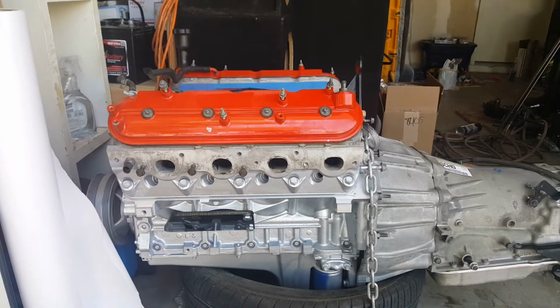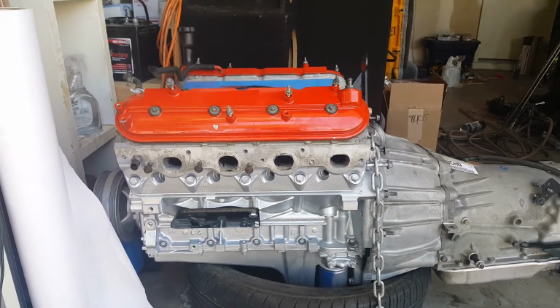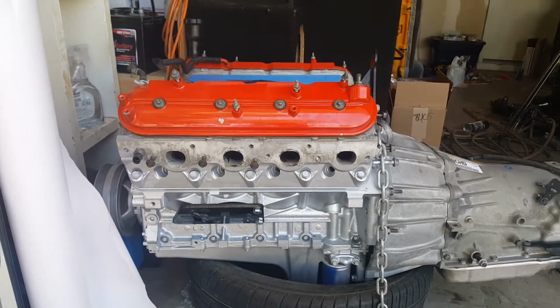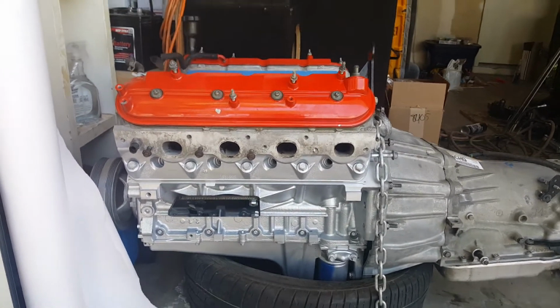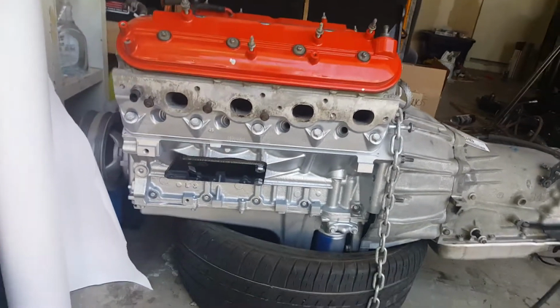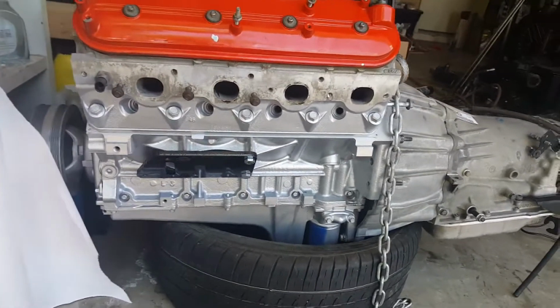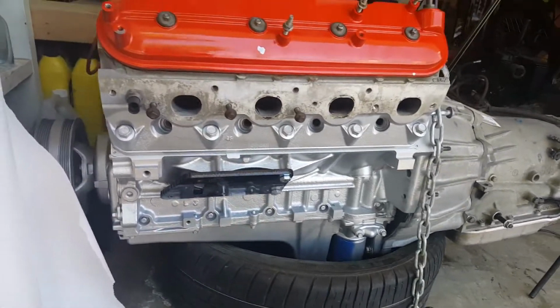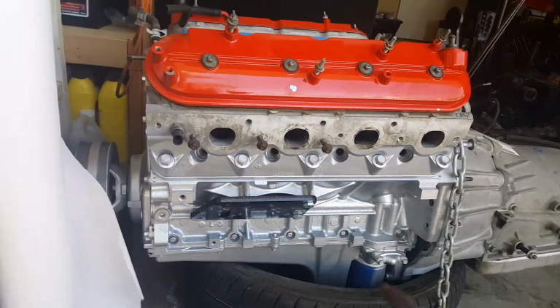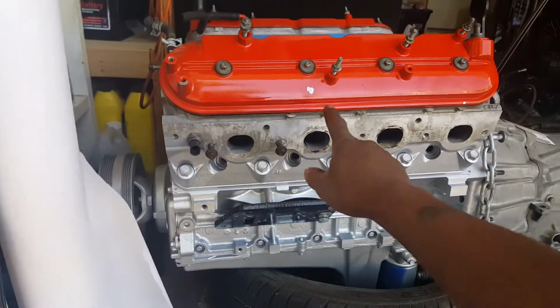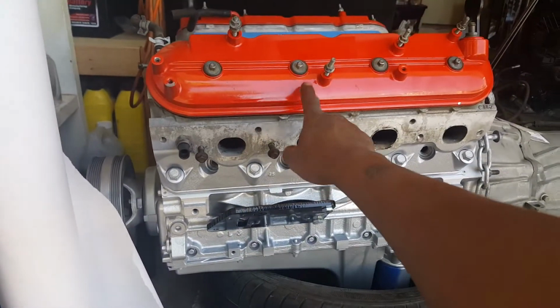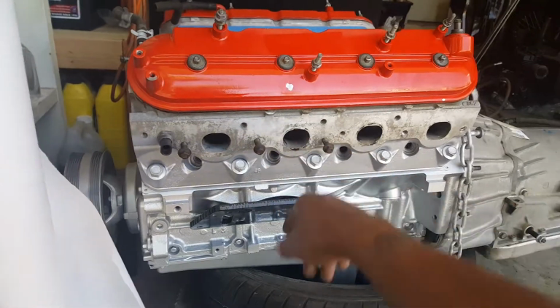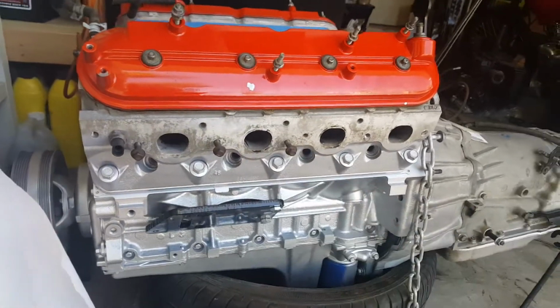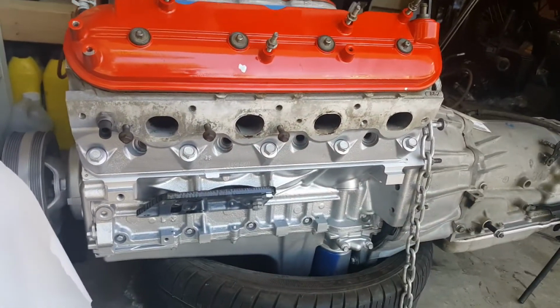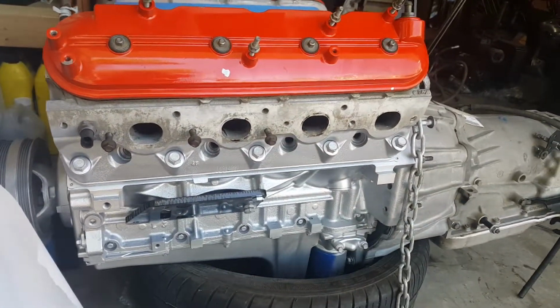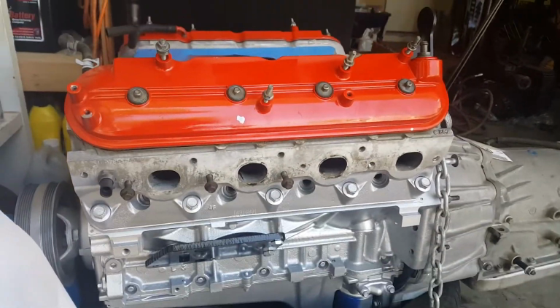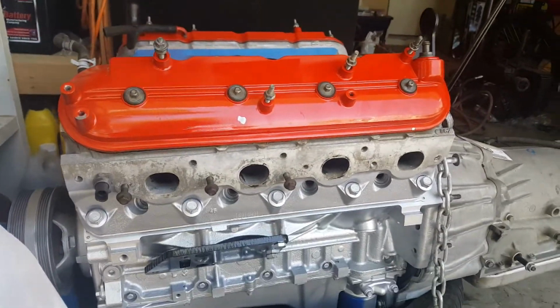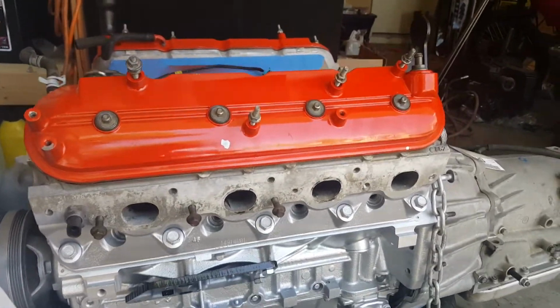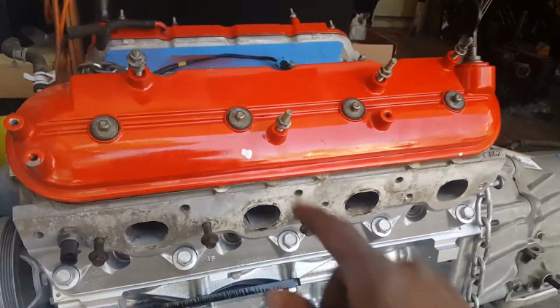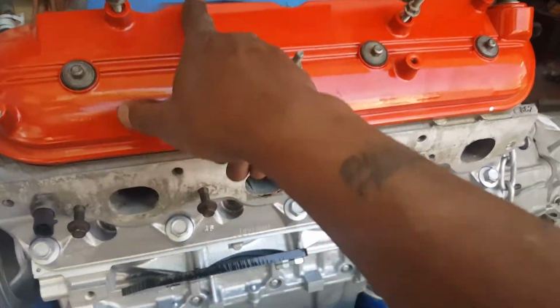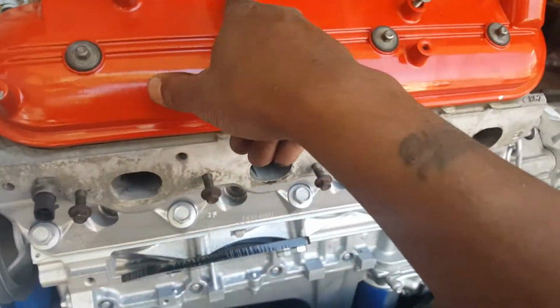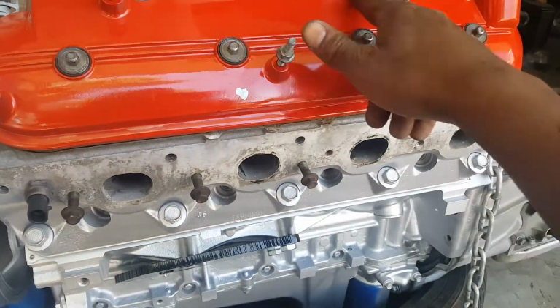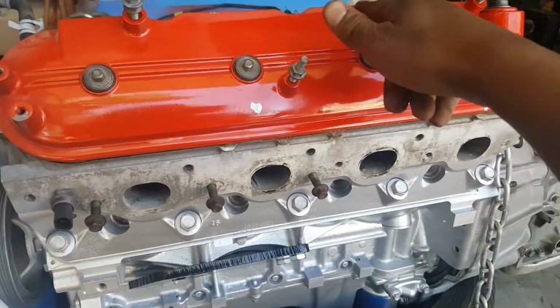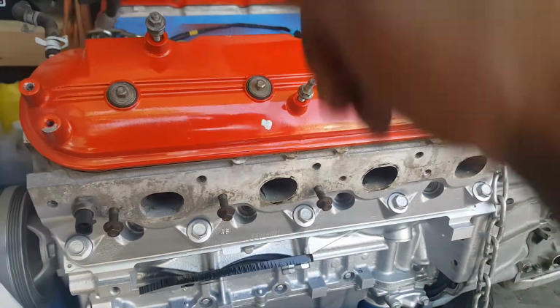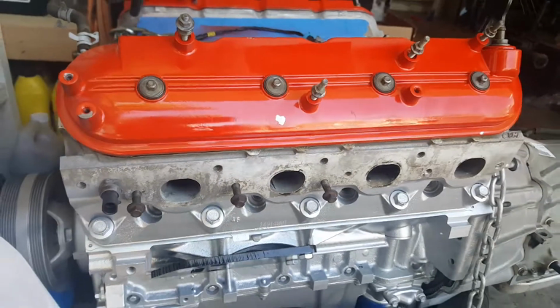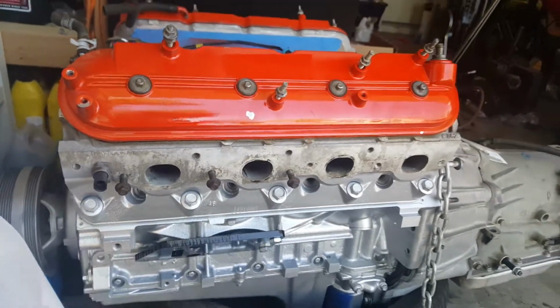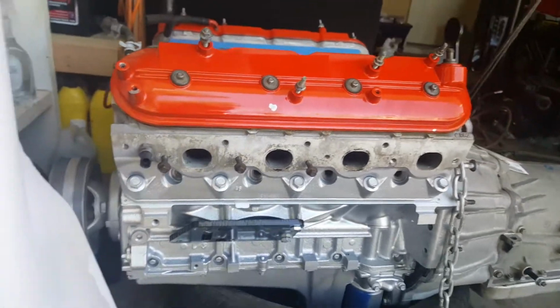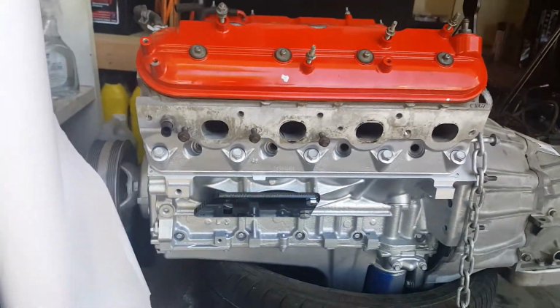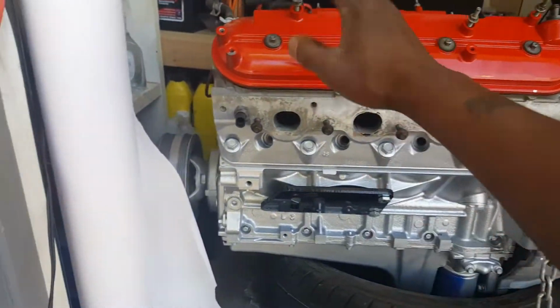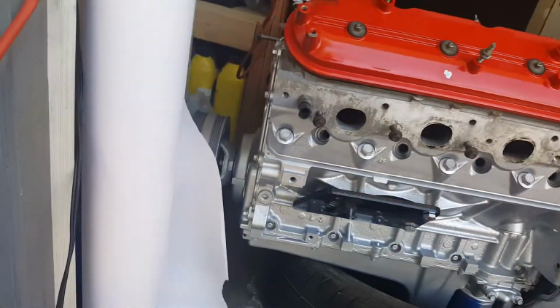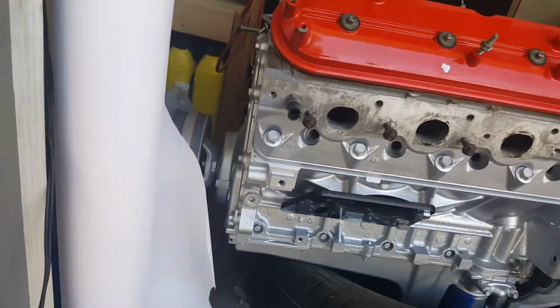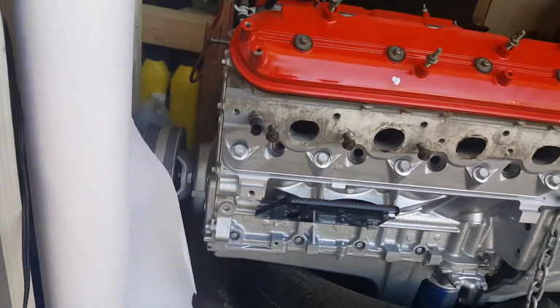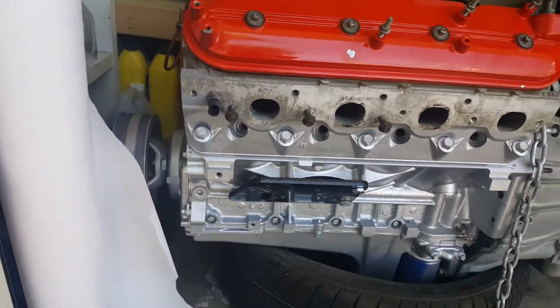Back for part two. I set the headers on here and messed up my paint in certain spots, like up here on the other side, but the coils will cover it up so I'm not too worried about it.